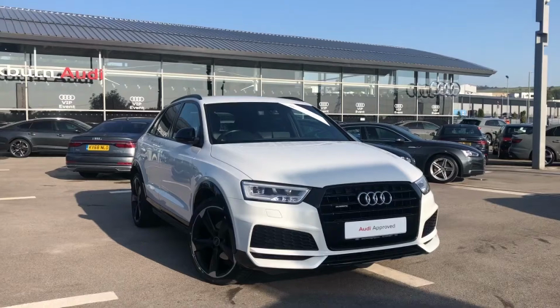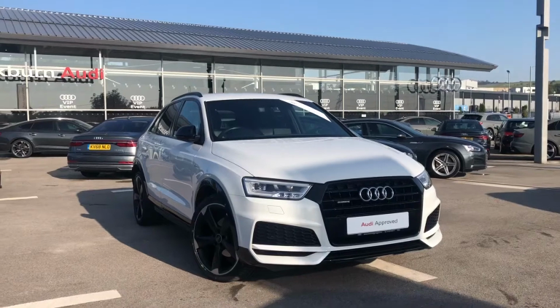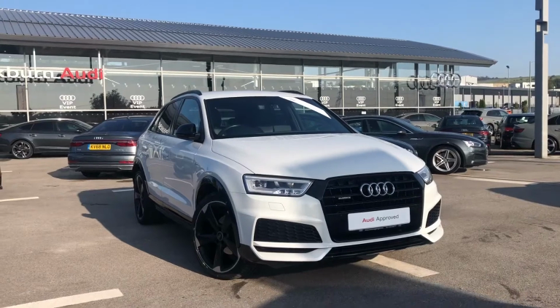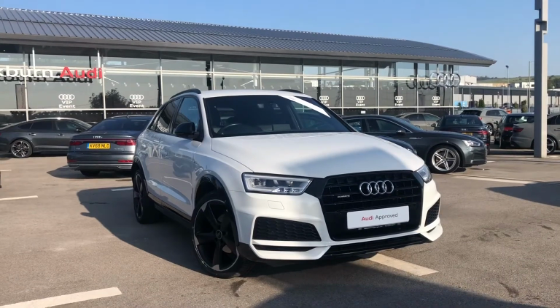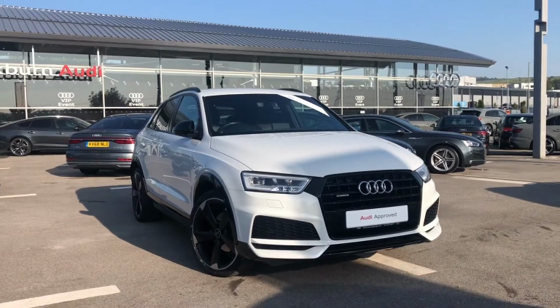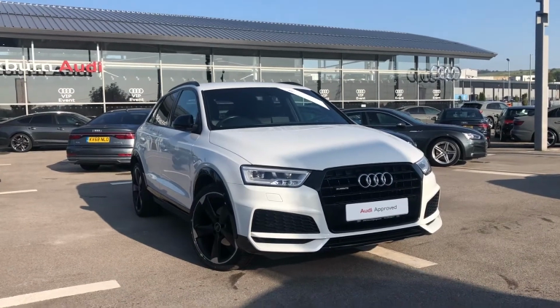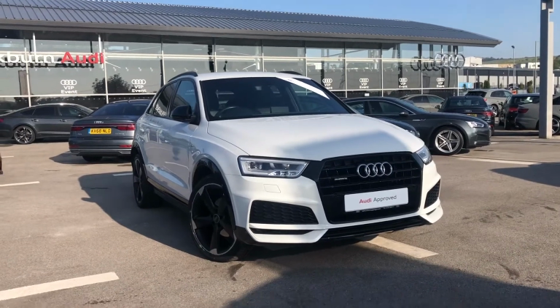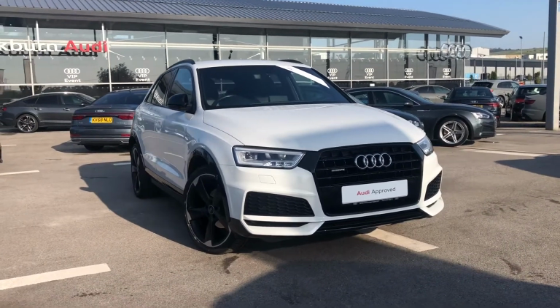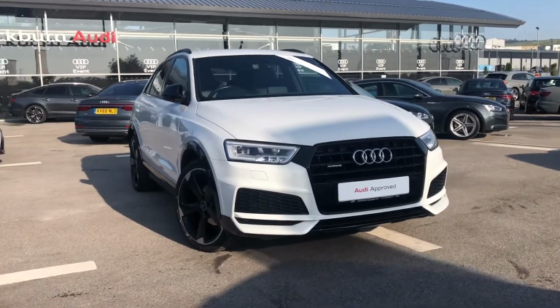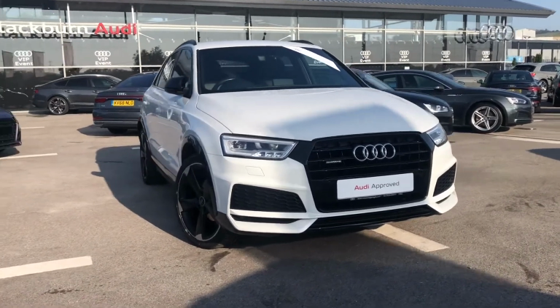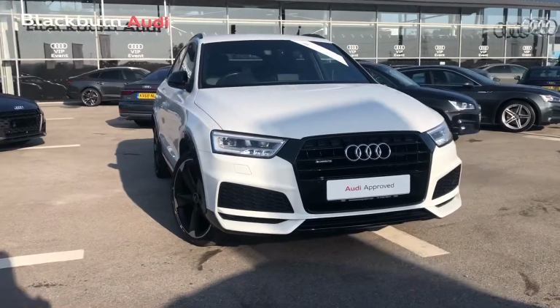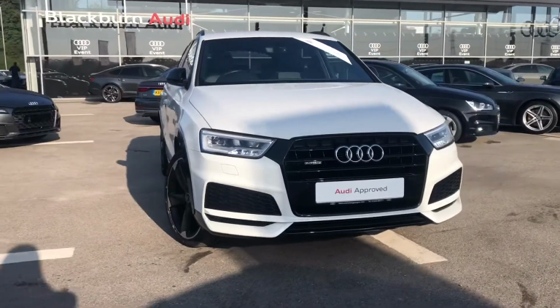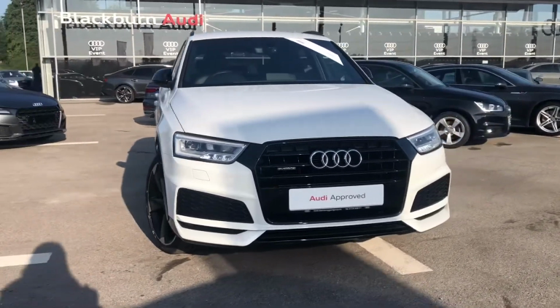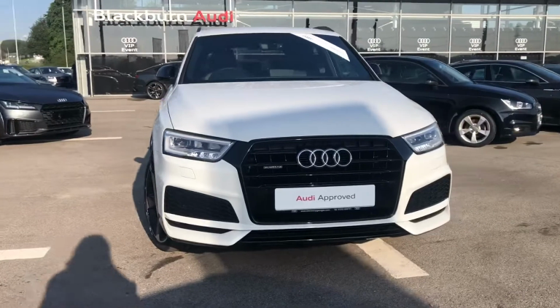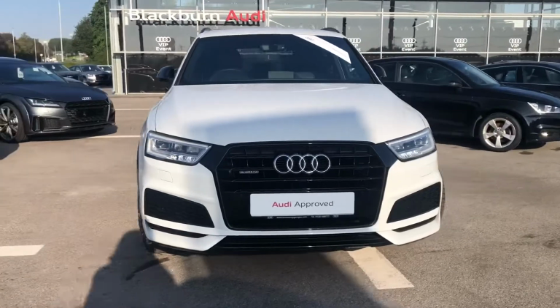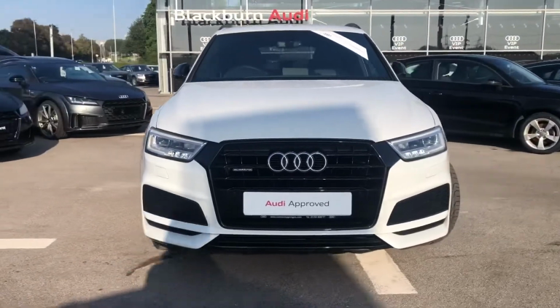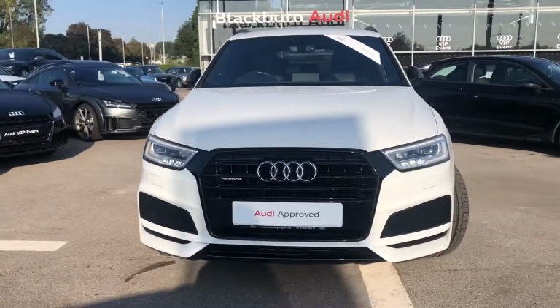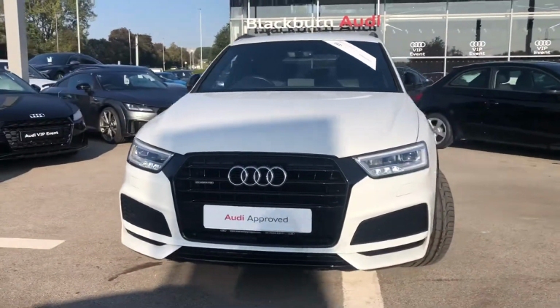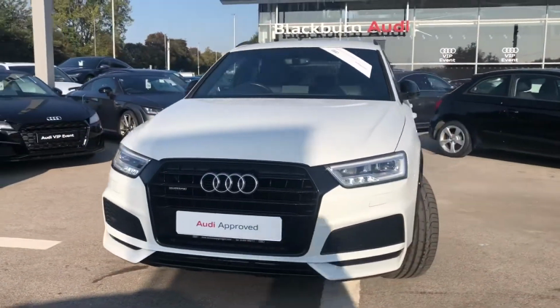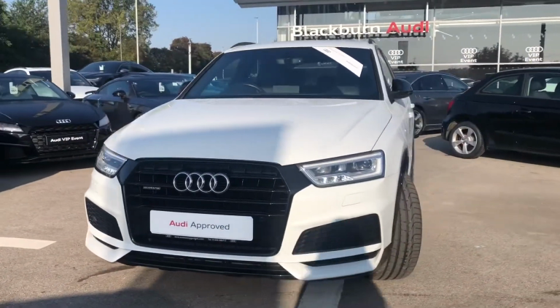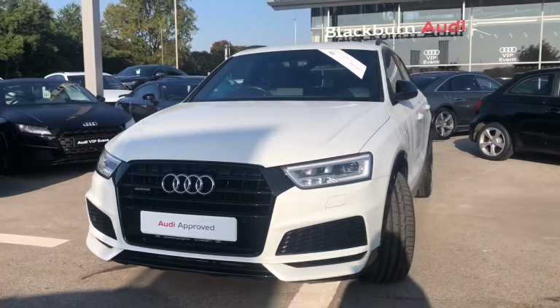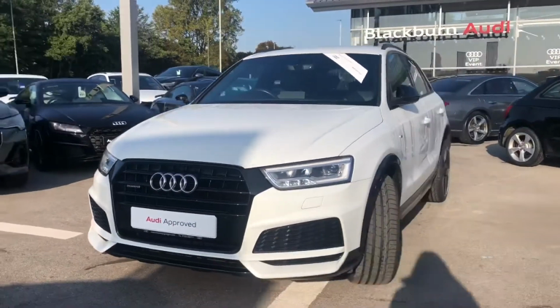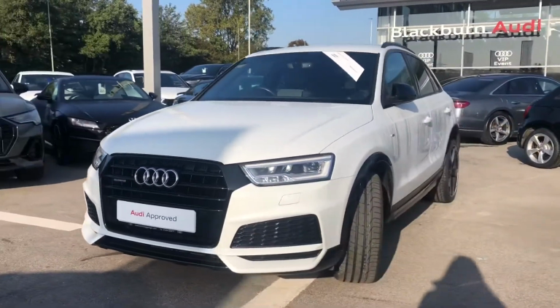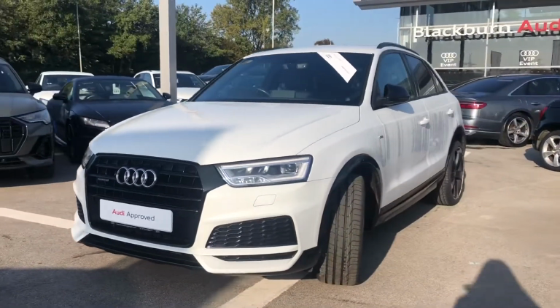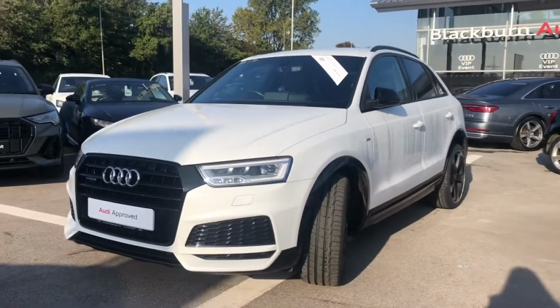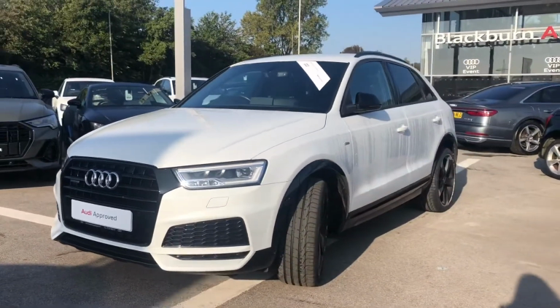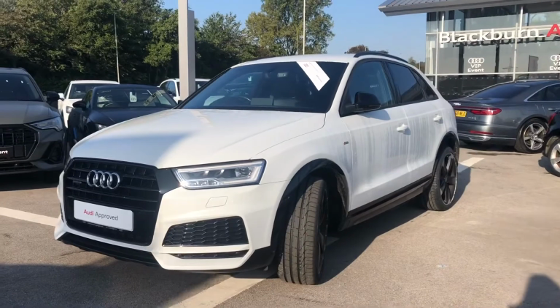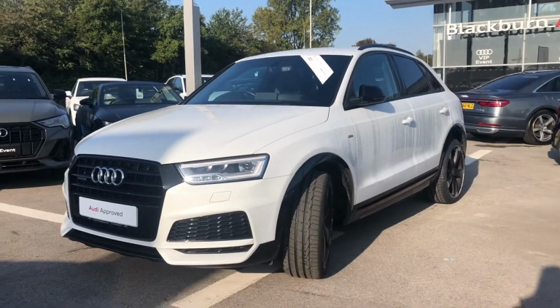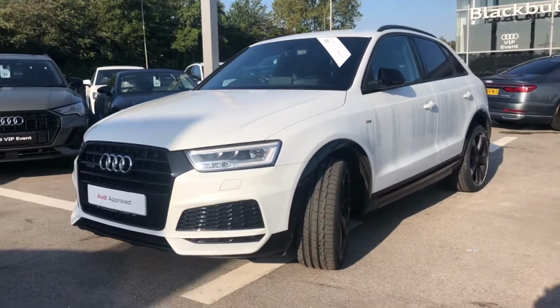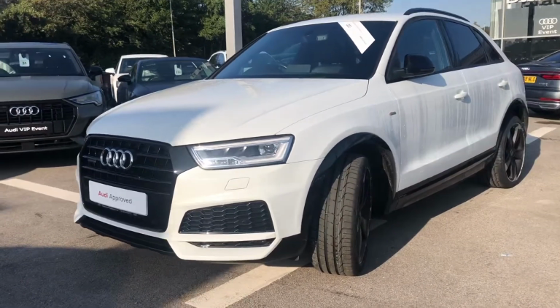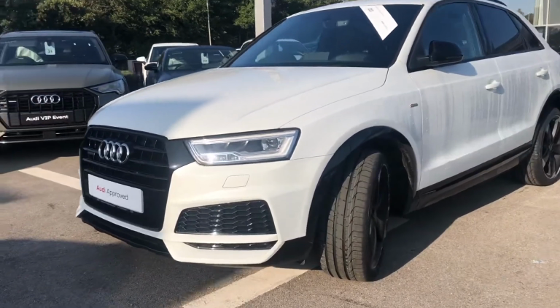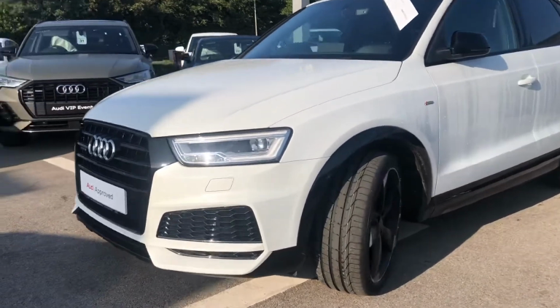Hi and welcome to Blackburn Audi. My name's Fiona and today I'm going to be giving you a quick tour of this stunning Audi Q3 Black Edition Quattro. This is an Audi approved car and it comes with LED headlights. This is a special edition.